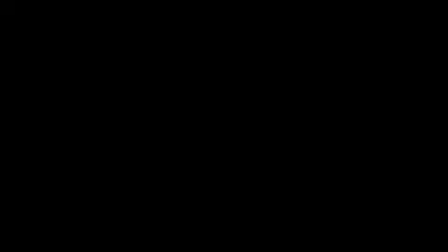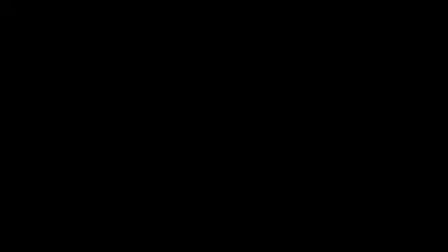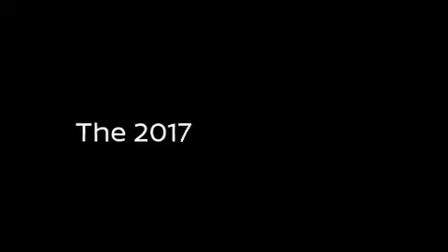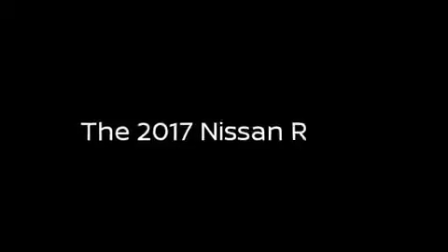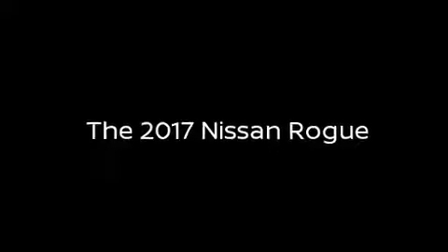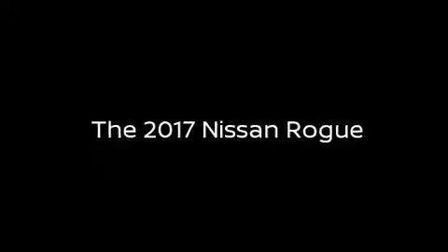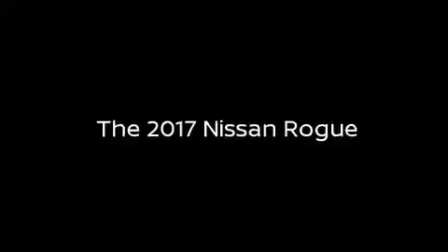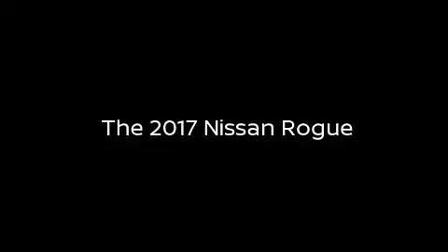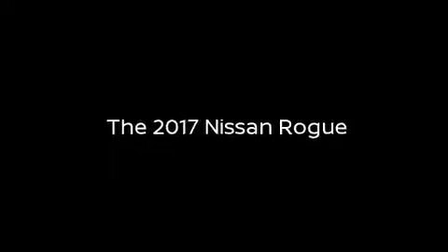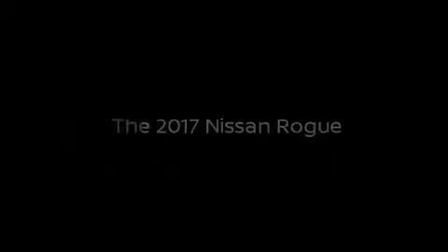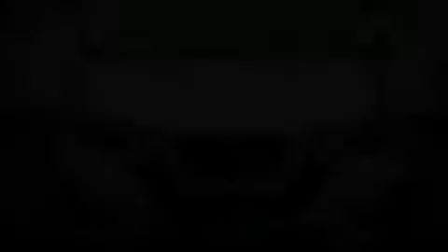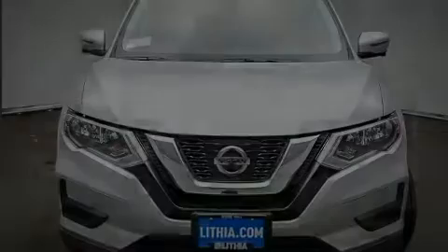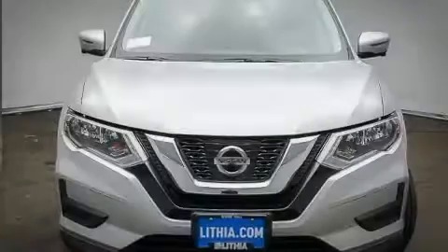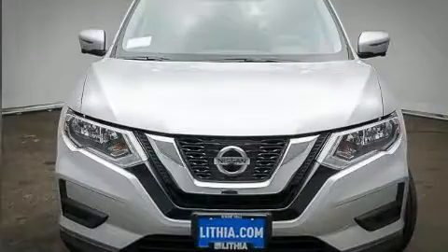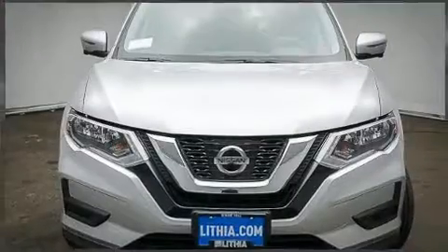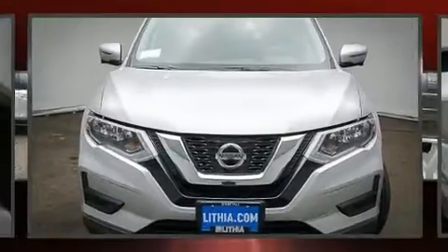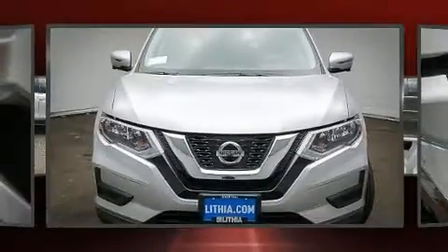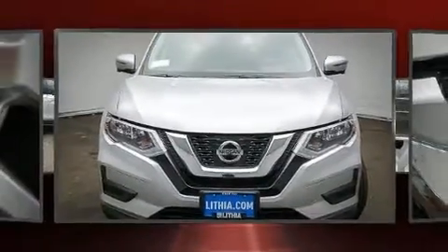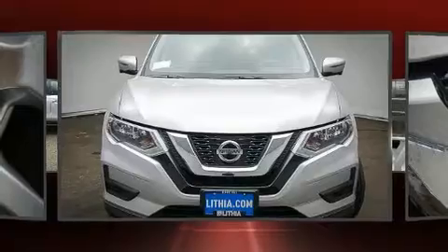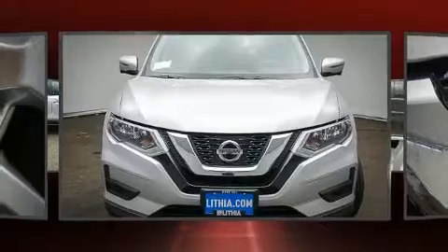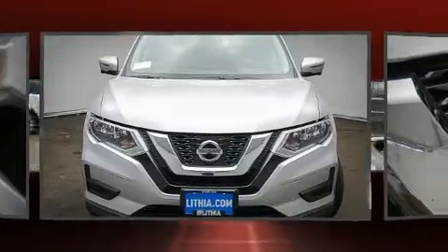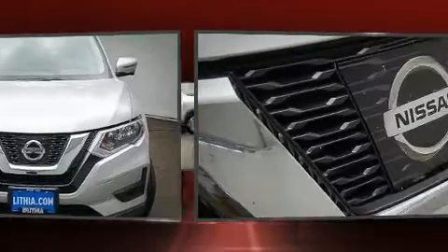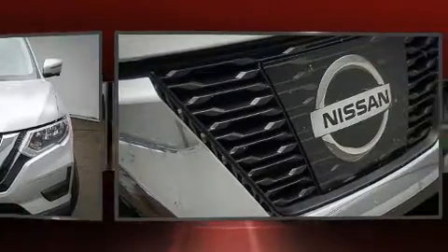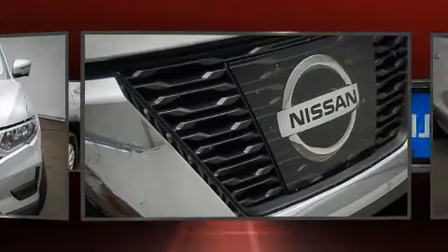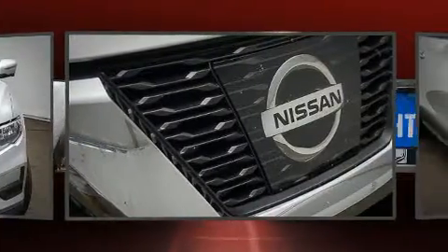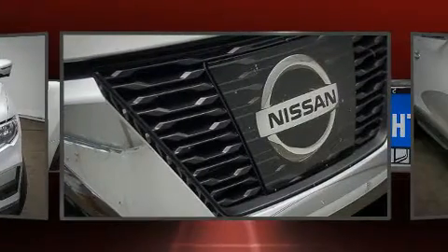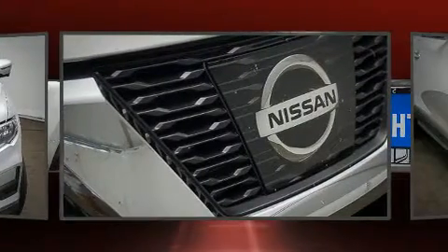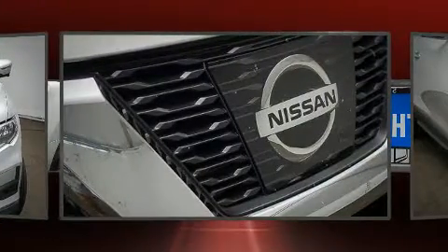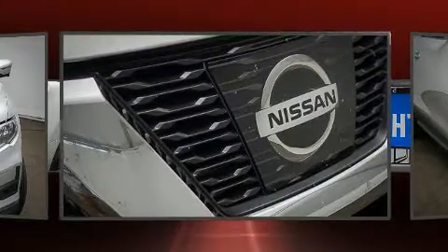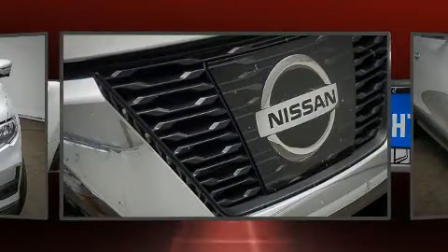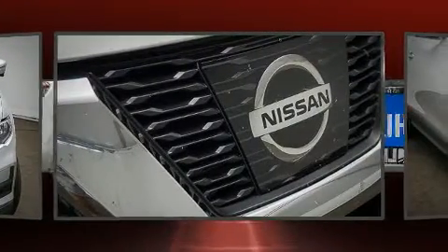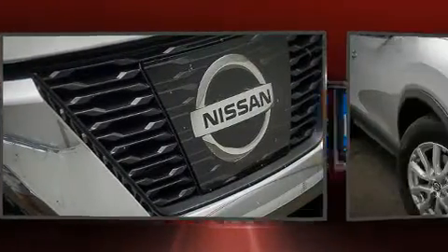Discerning drivers will appreciate the 2017 Nissan Rogue. It features an automatic transmission, all-wheel drive, and a 2.5-liter four-cylinder engine.